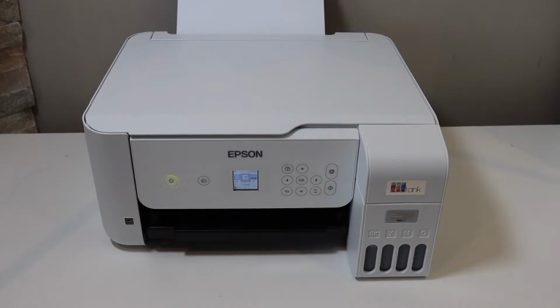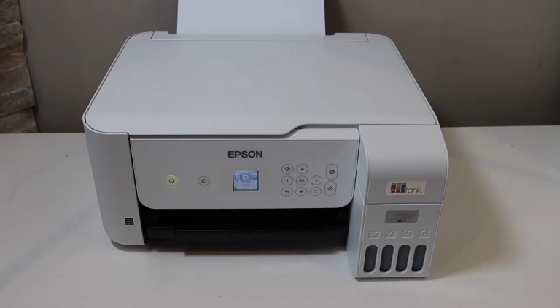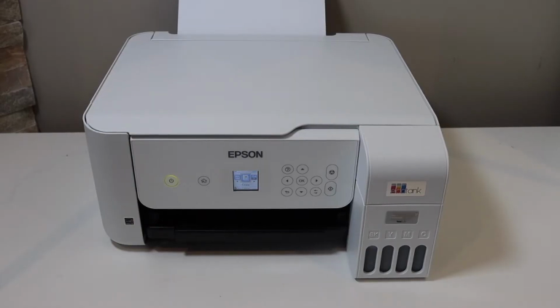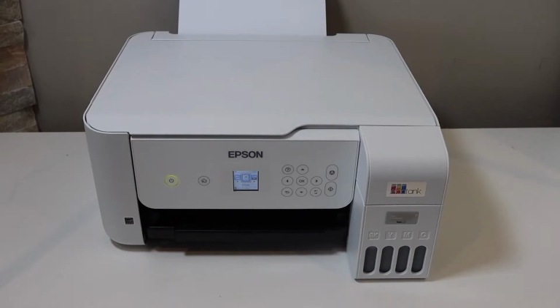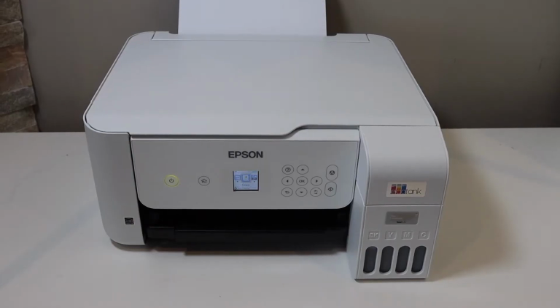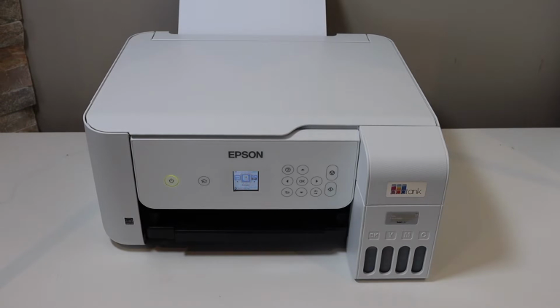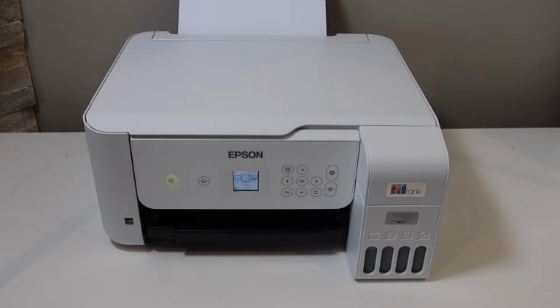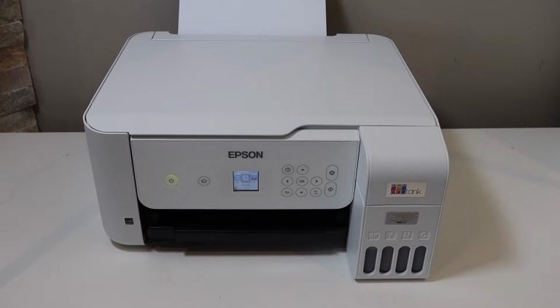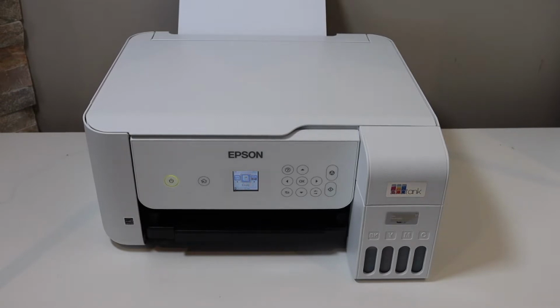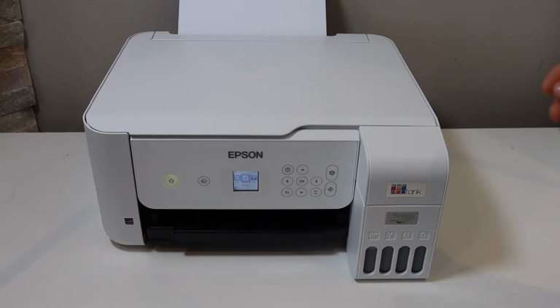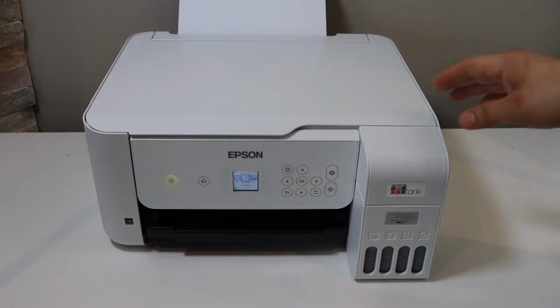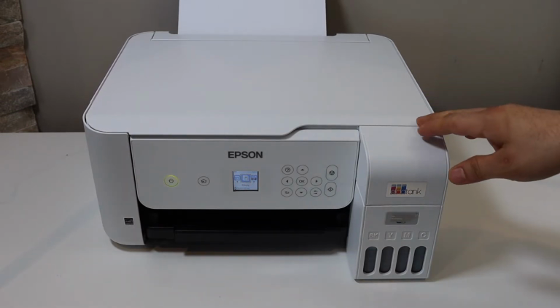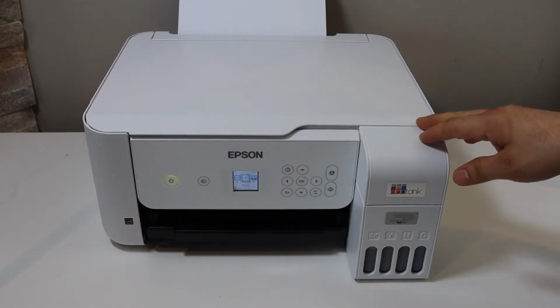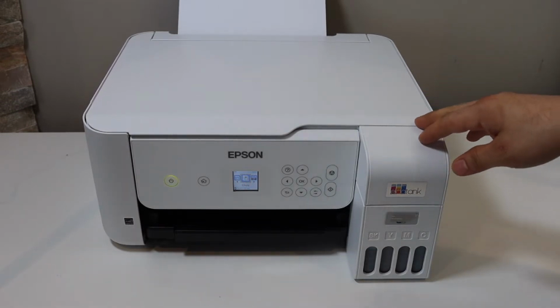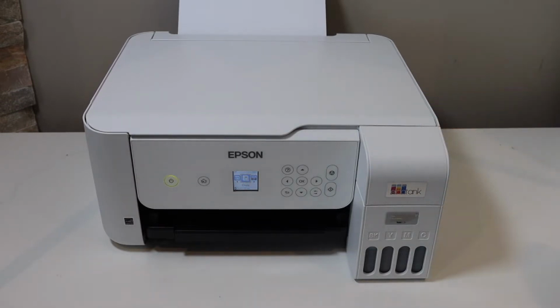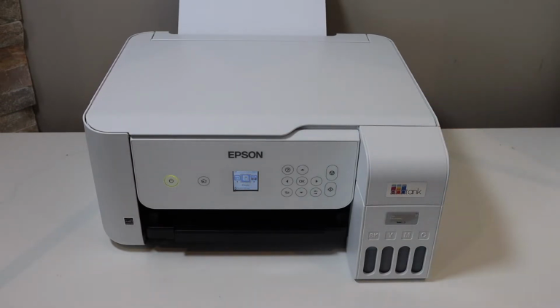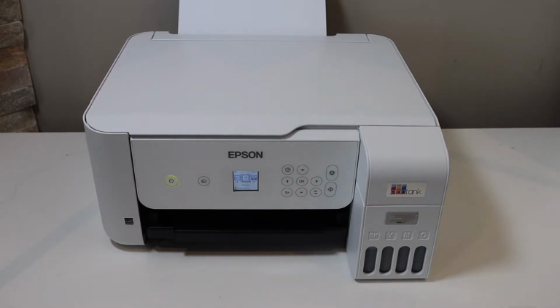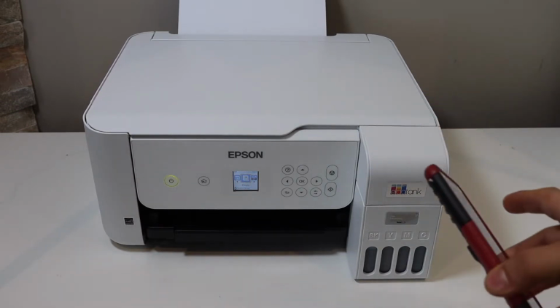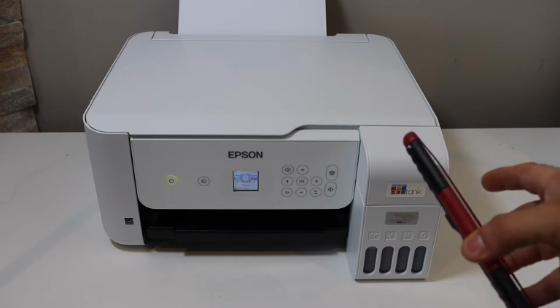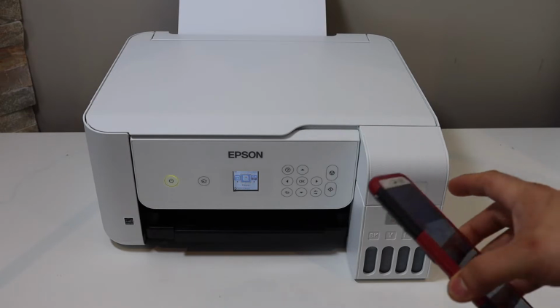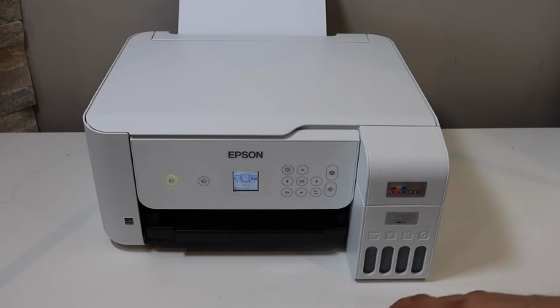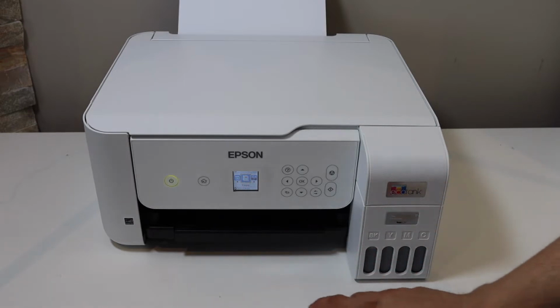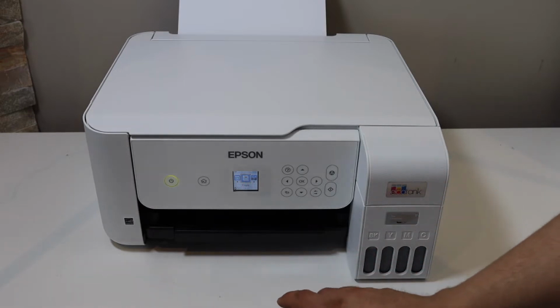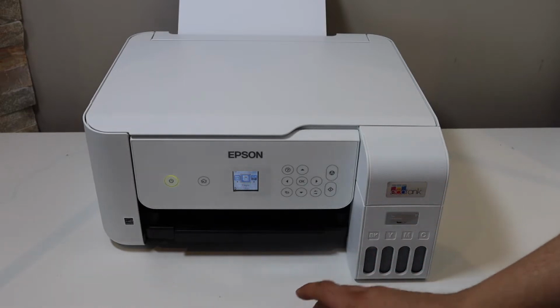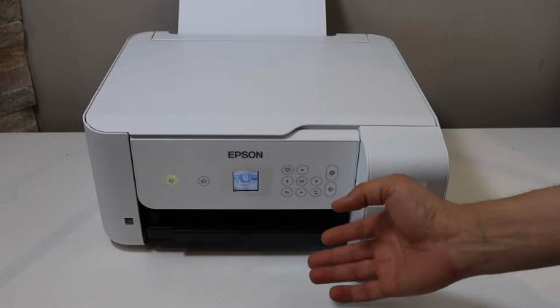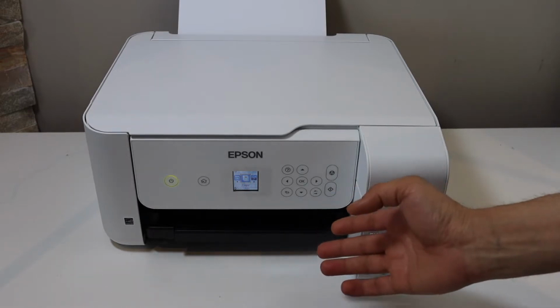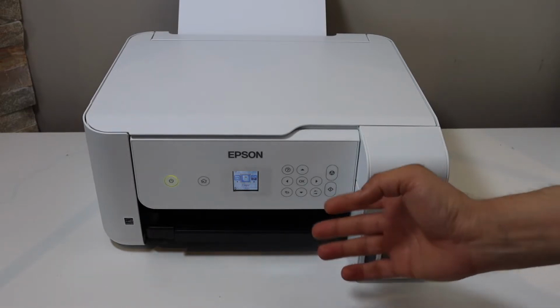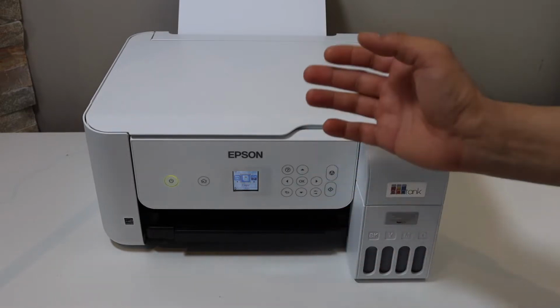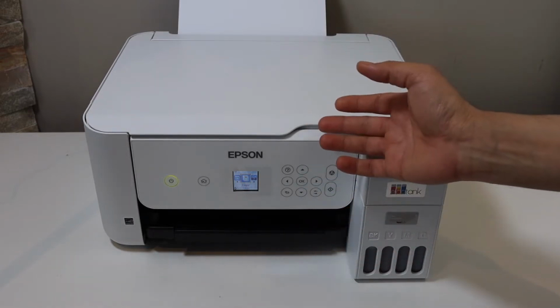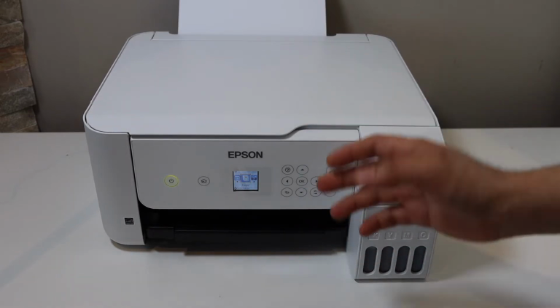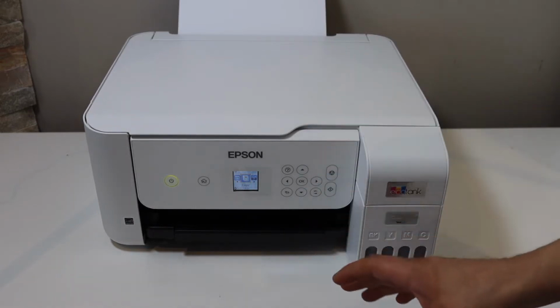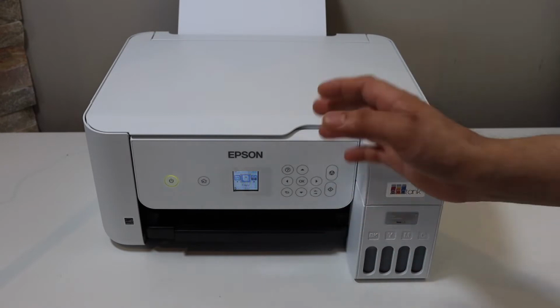In this video I'm going to show you how to do the setup of your Epson EcoTank printer with the Android phone. The first thing is to connect this printer with the Wi-Fi network, and then we will add this printer for wireless printing and scanning in the Android phone.